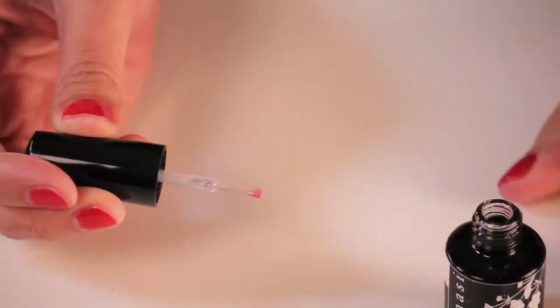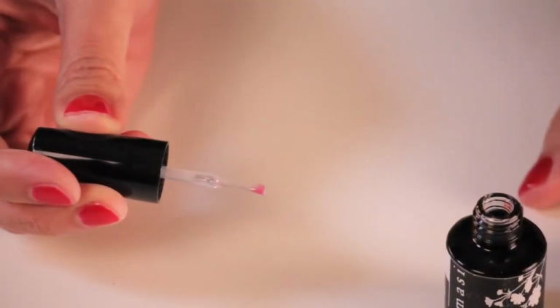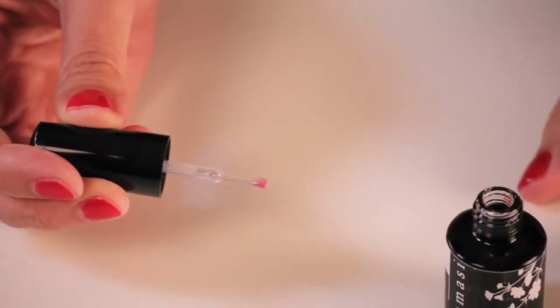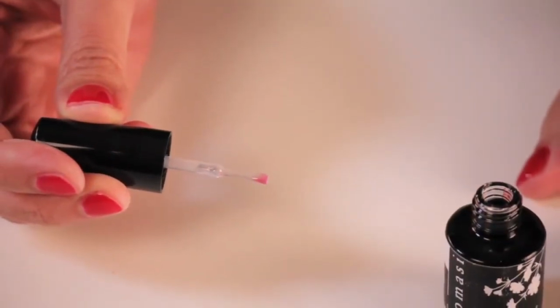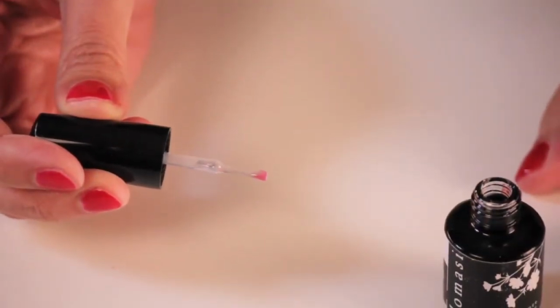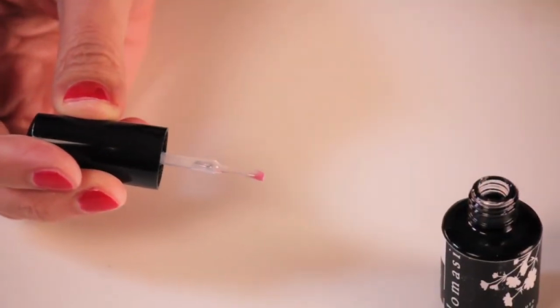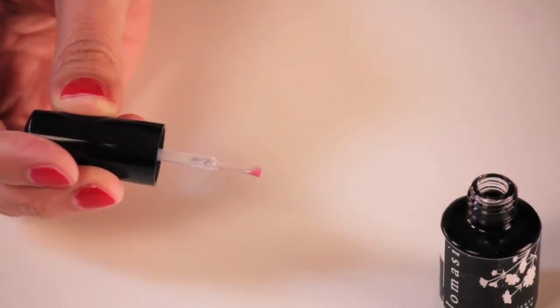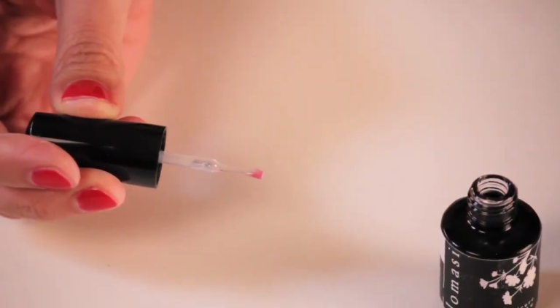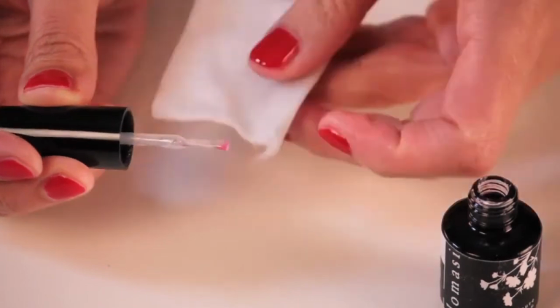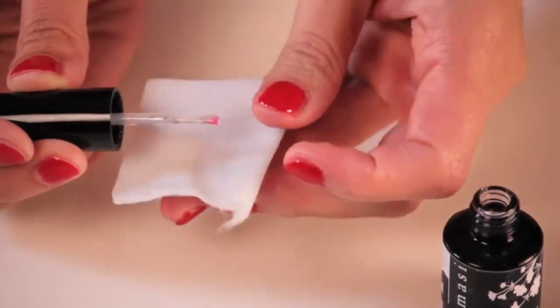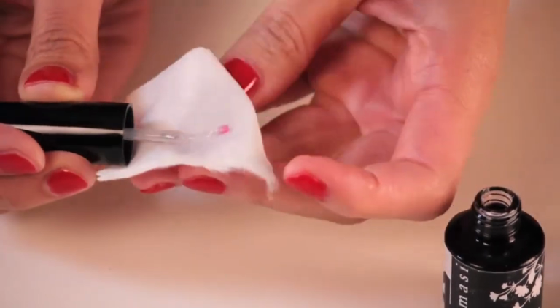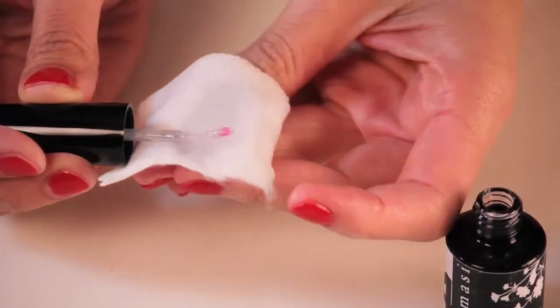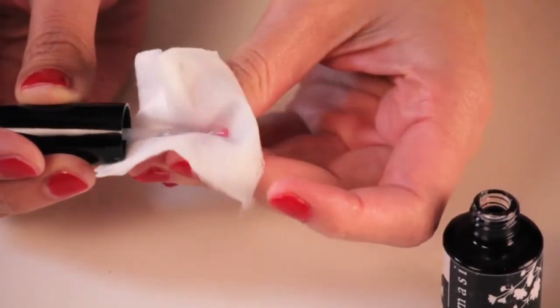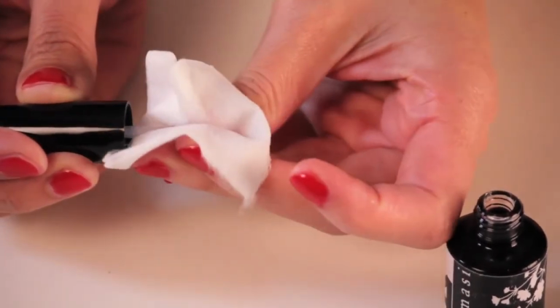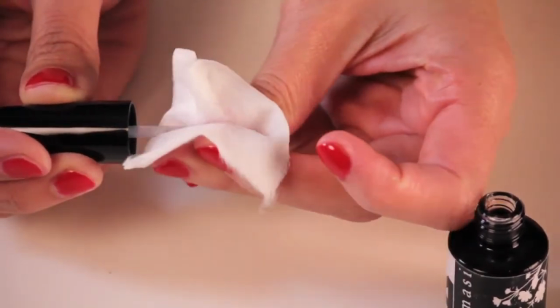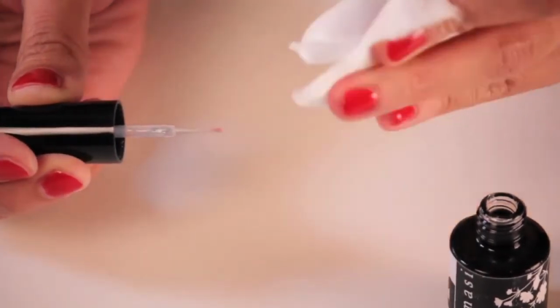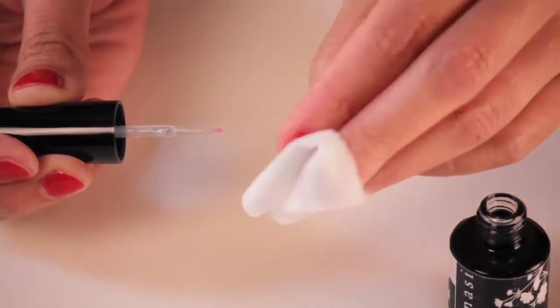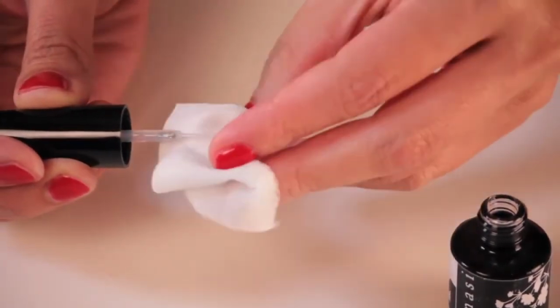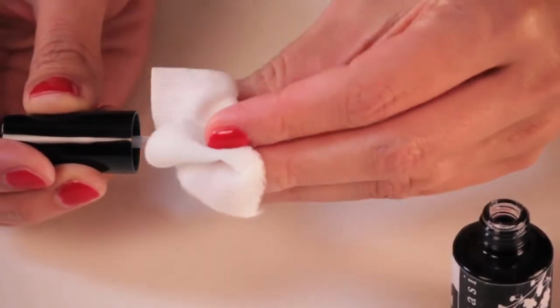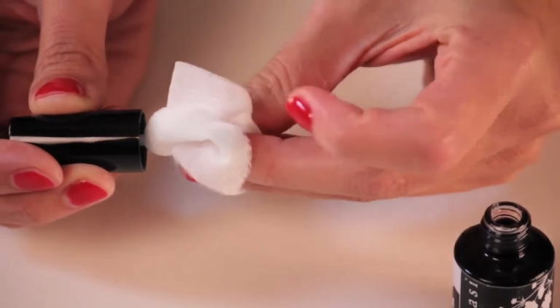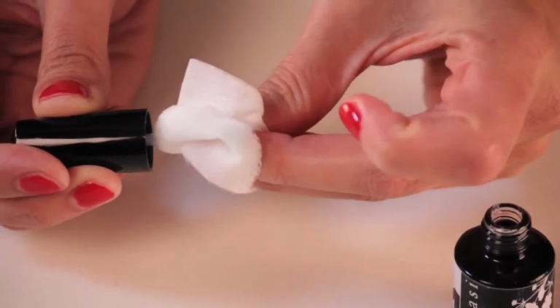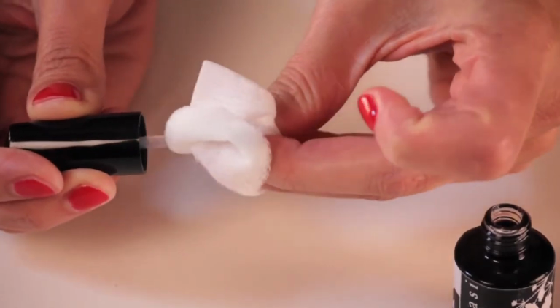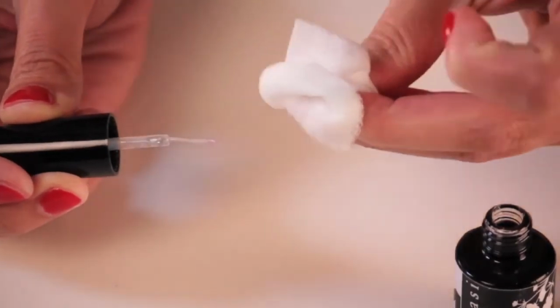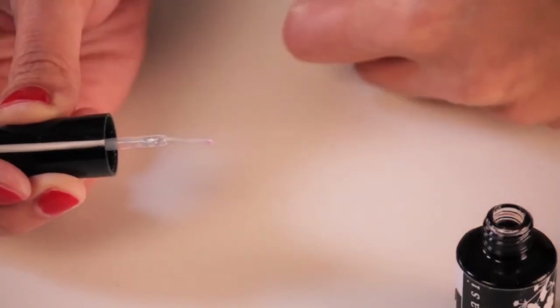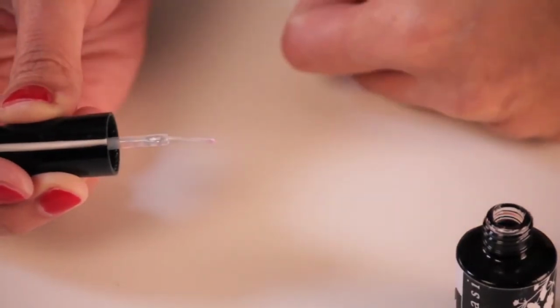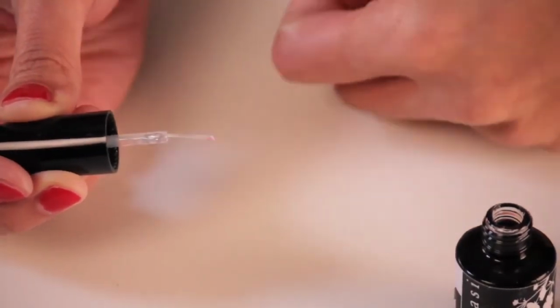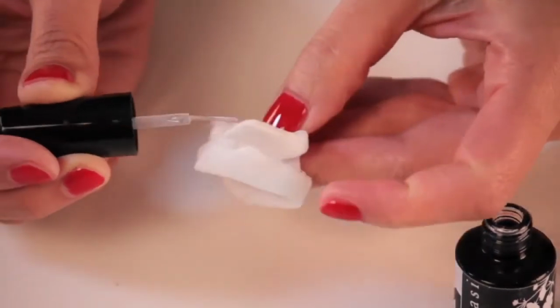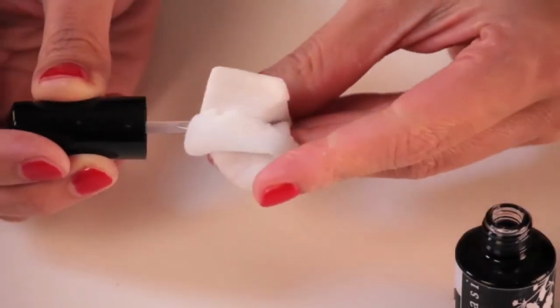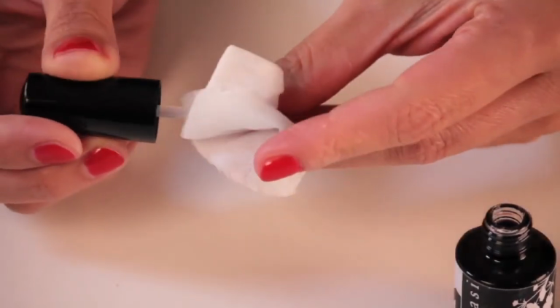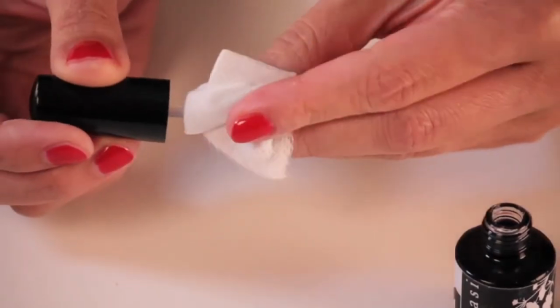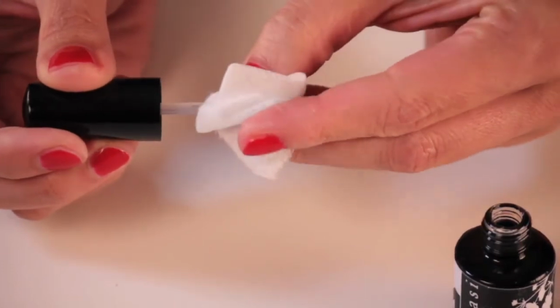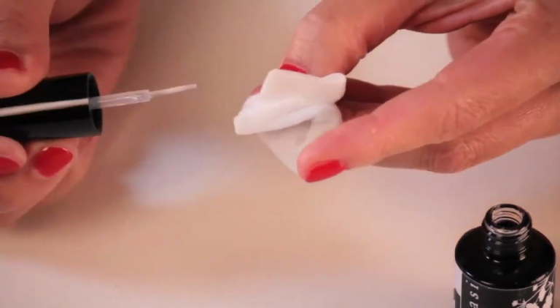One thing you're going to notice is after the top application, there's going to be a little bit of color residue on the tip of the brush — don't even worry about it. Grab a 2x2 wipe, saturate it with a little bit of the cleanser, and just gently remove it as shown right here.